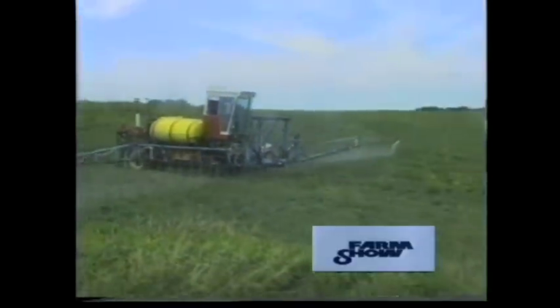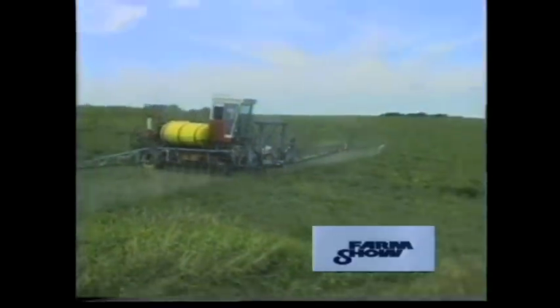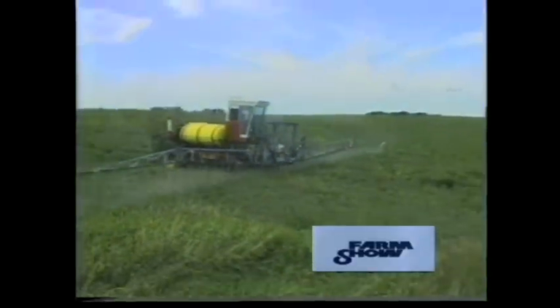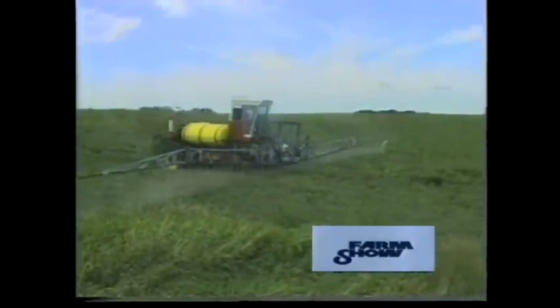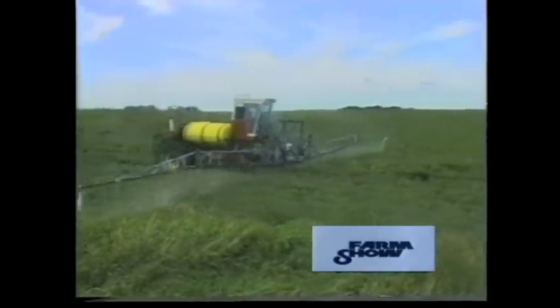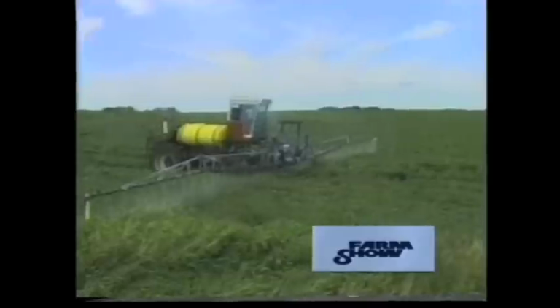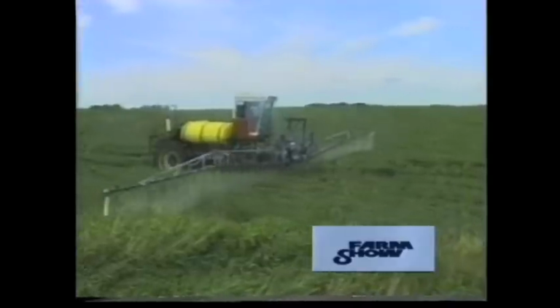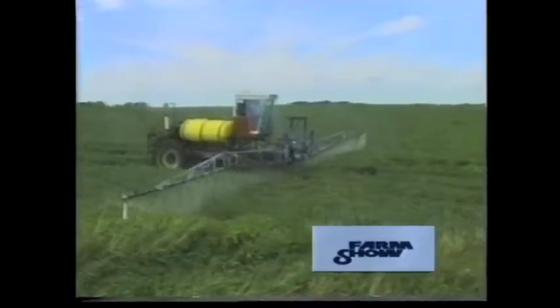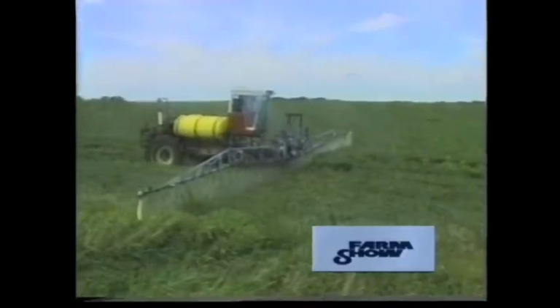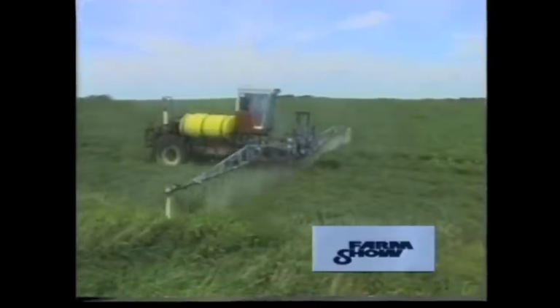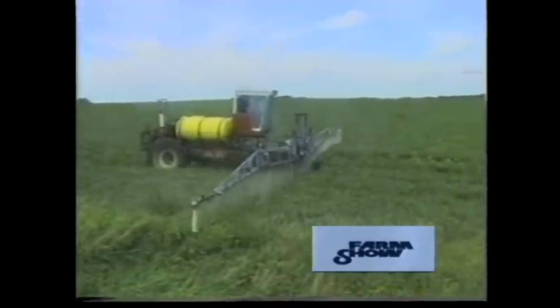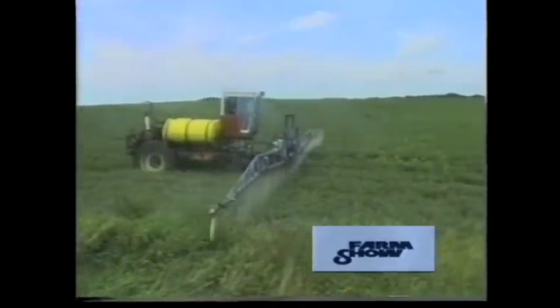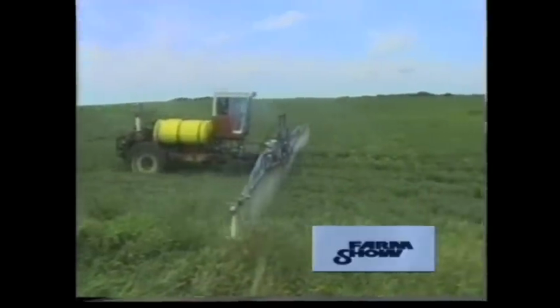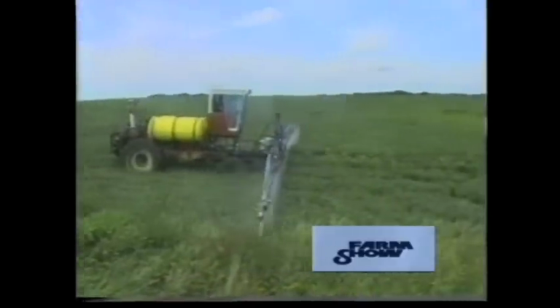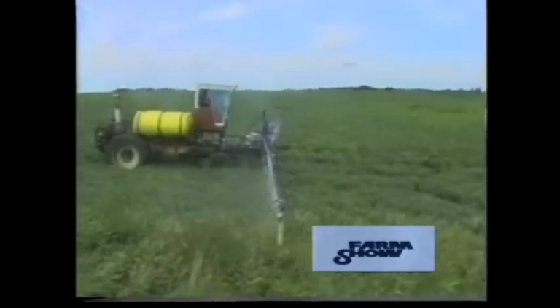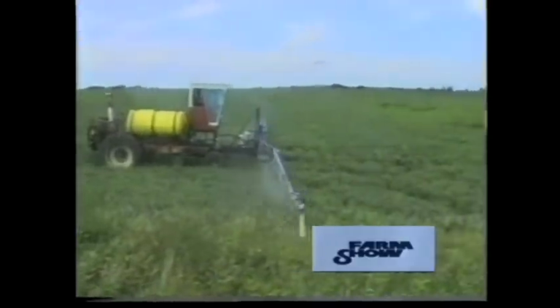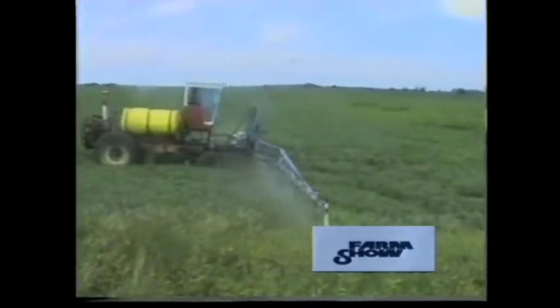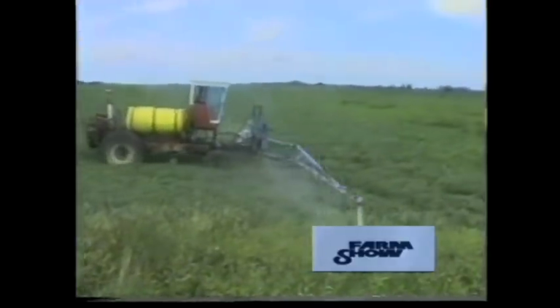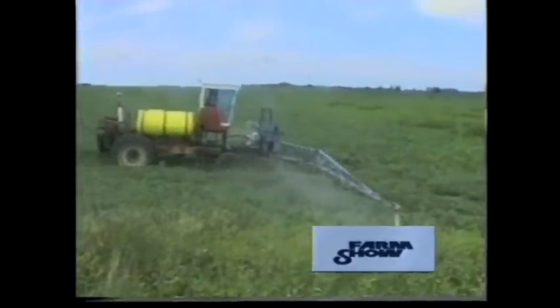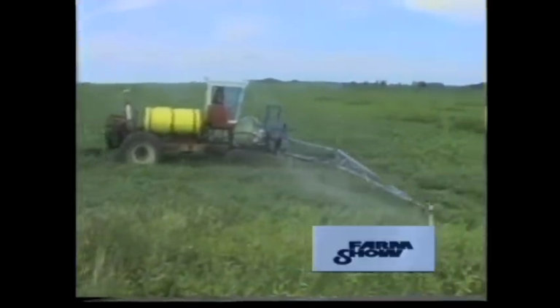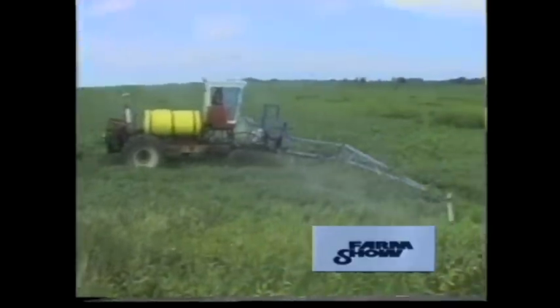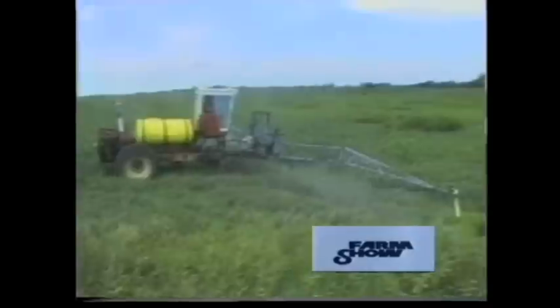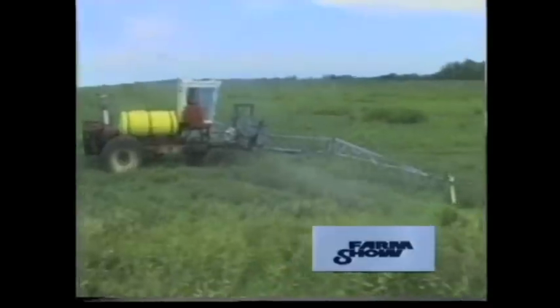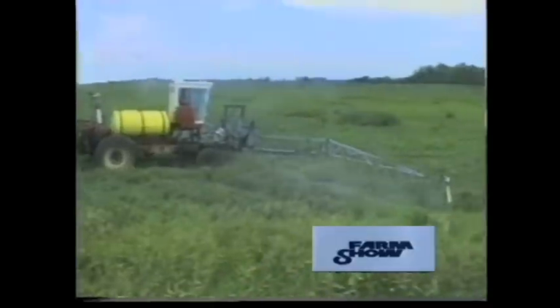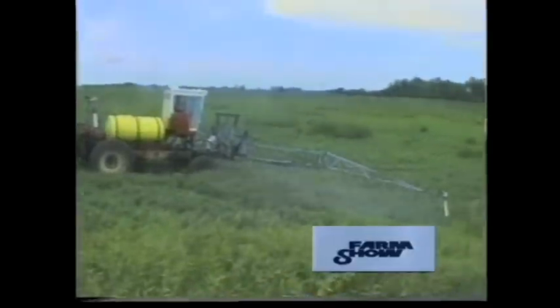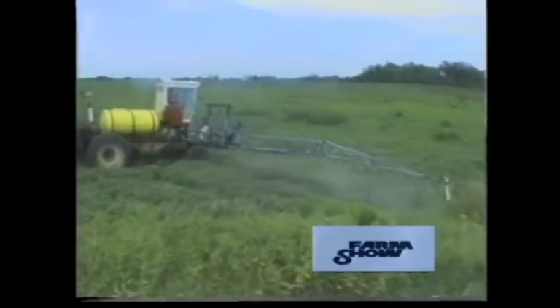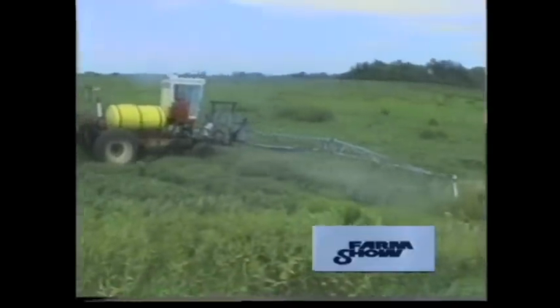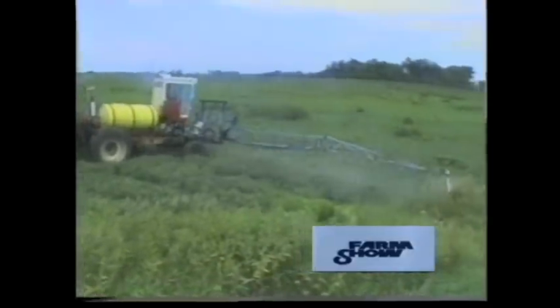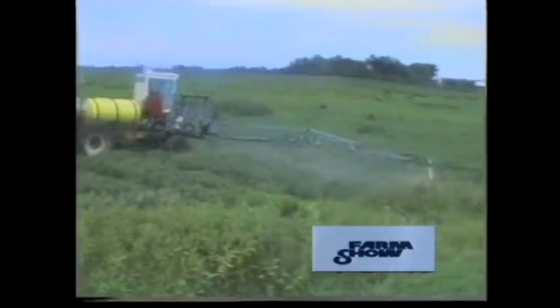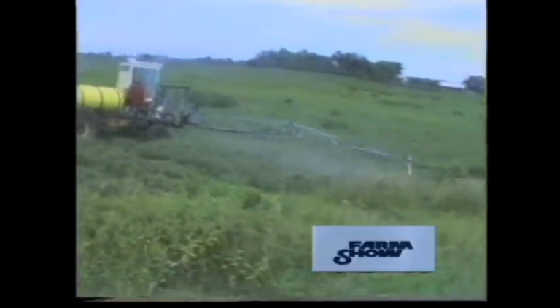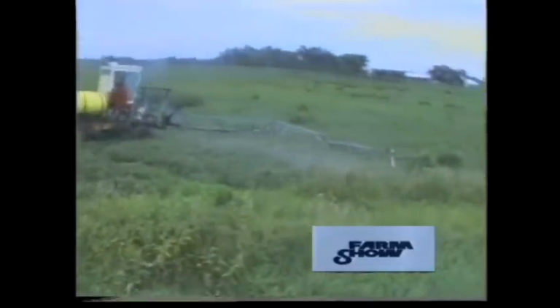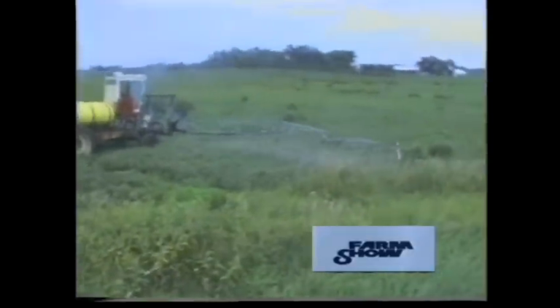Visibility is excellent, says Klug, and the hydrostatic transmission works really slick for different rates of application. The boom can be adjusted hydraulically from ground level up to four feet.